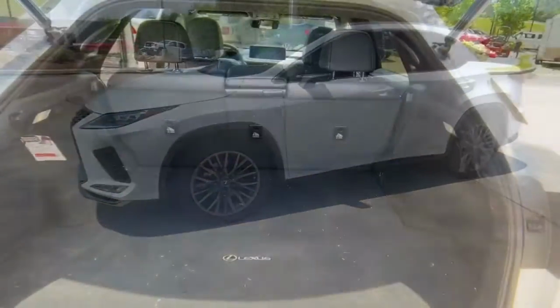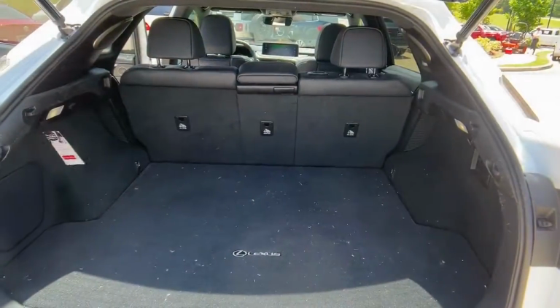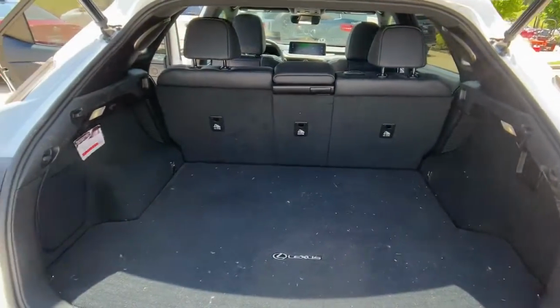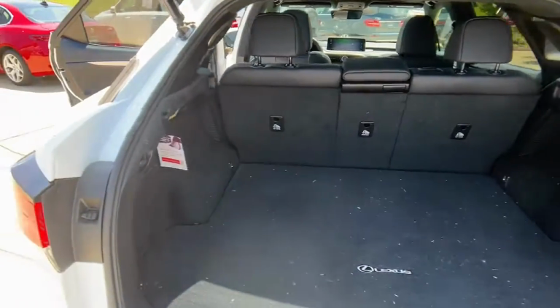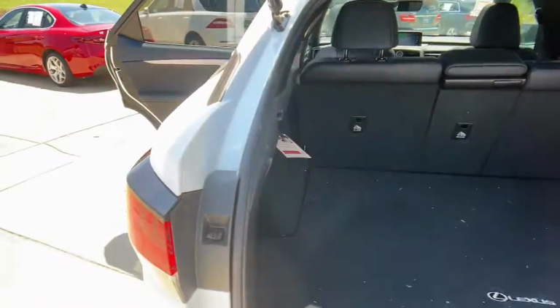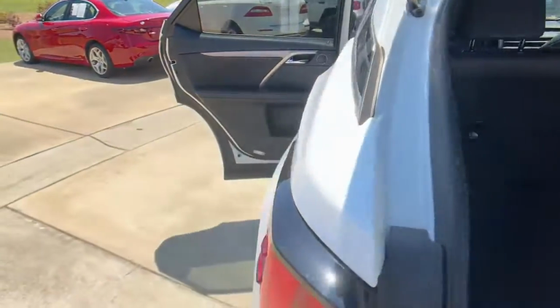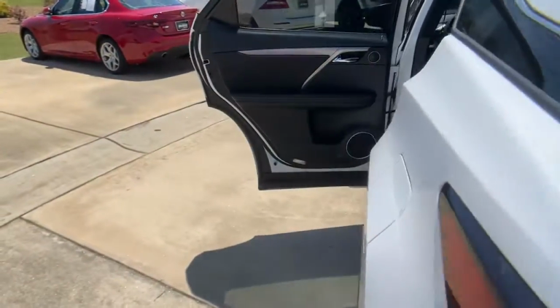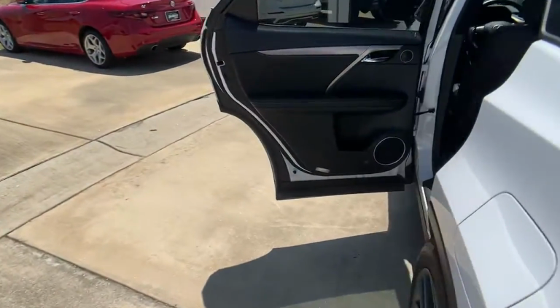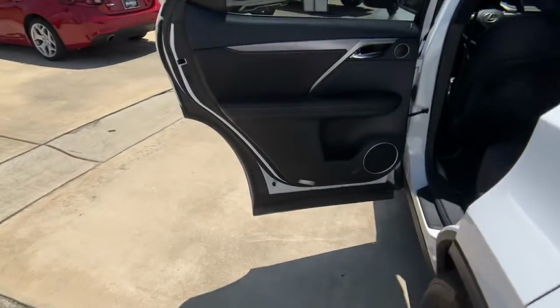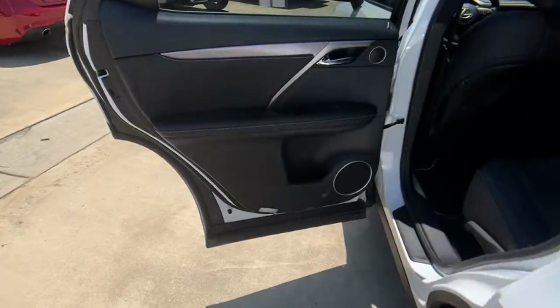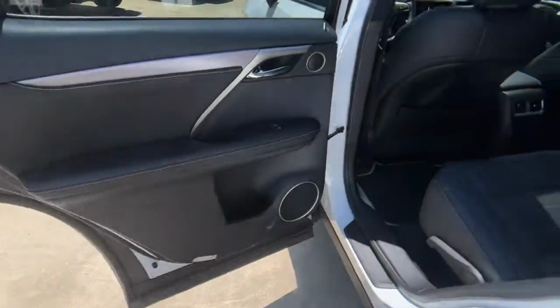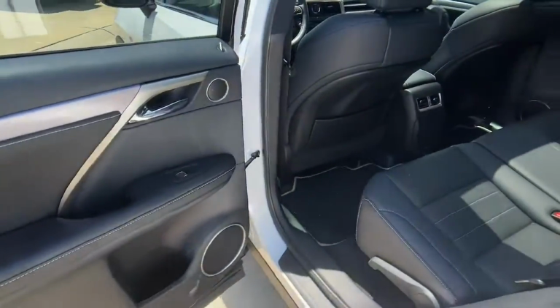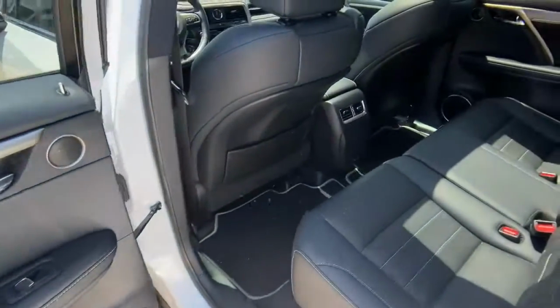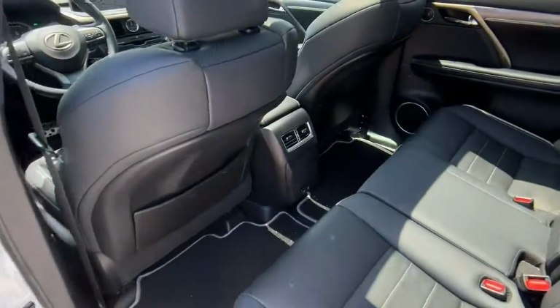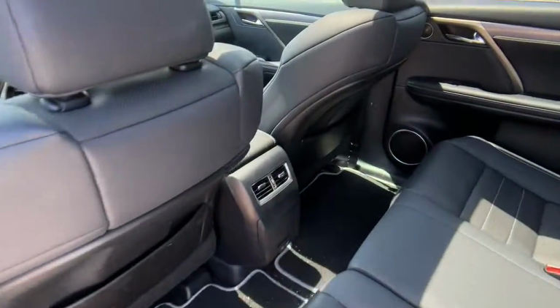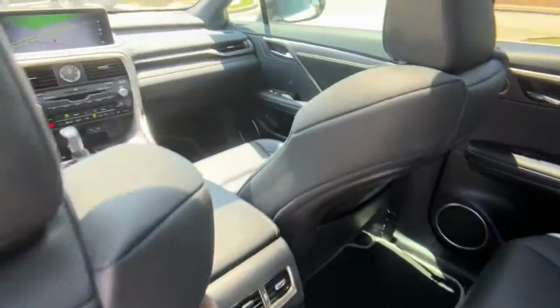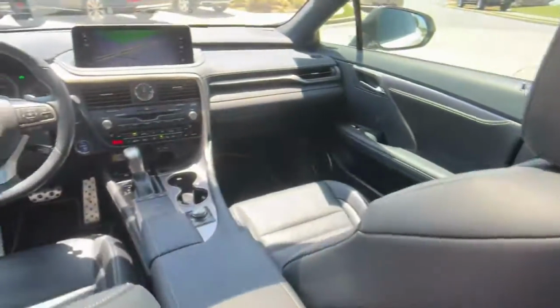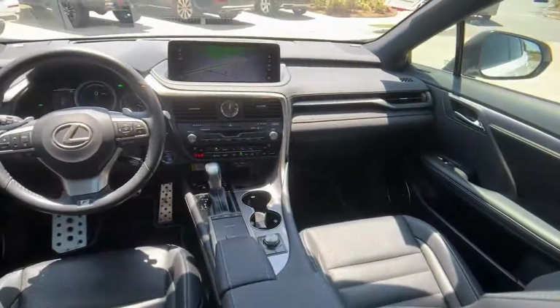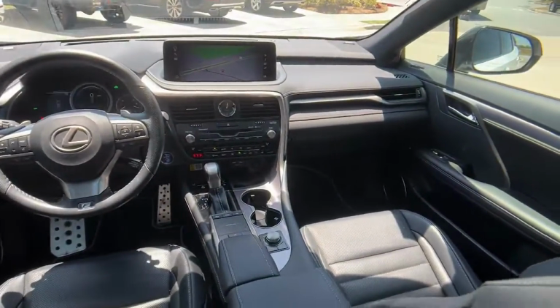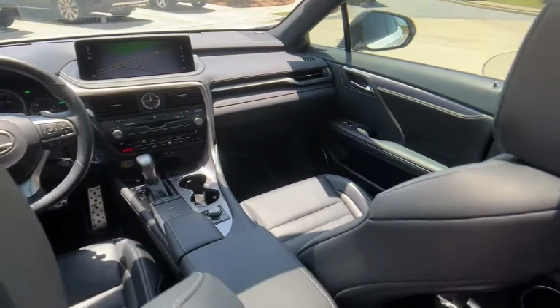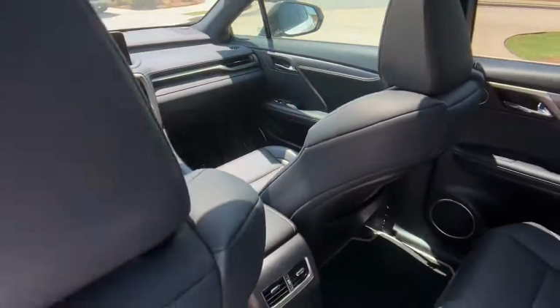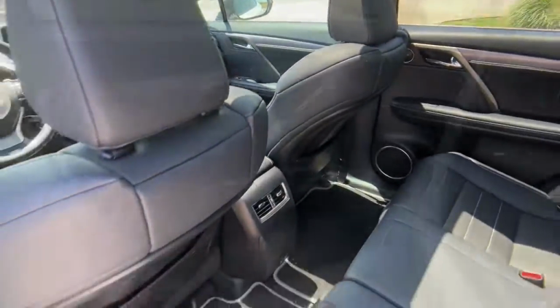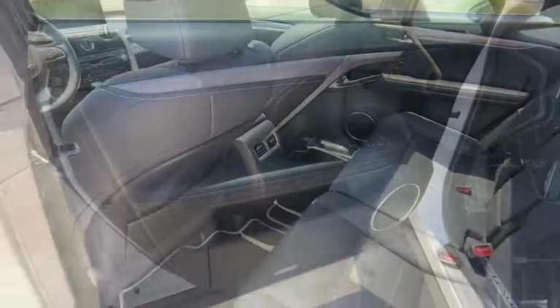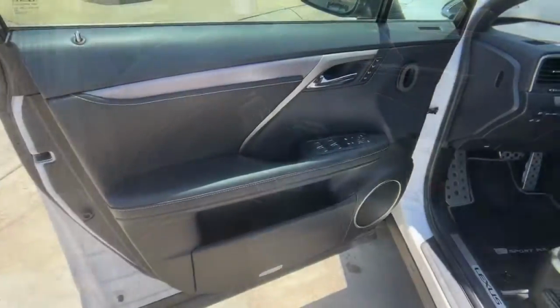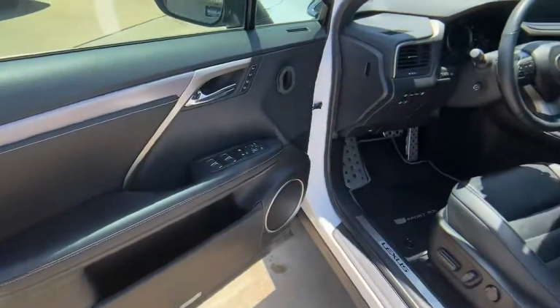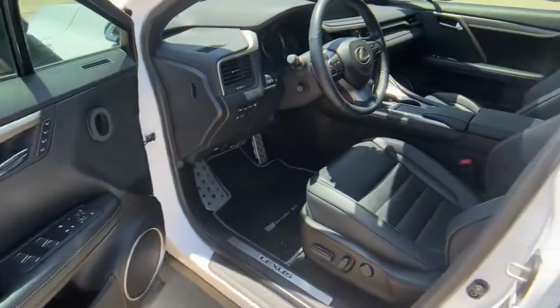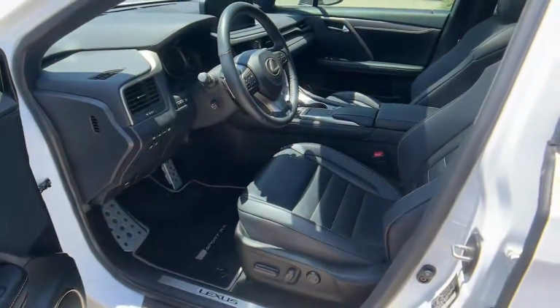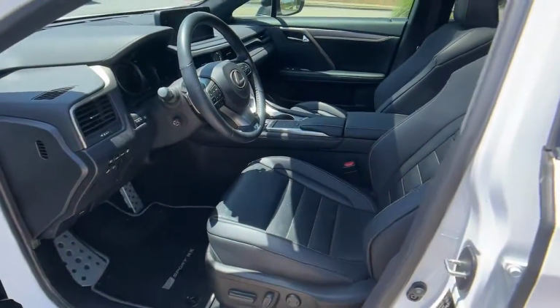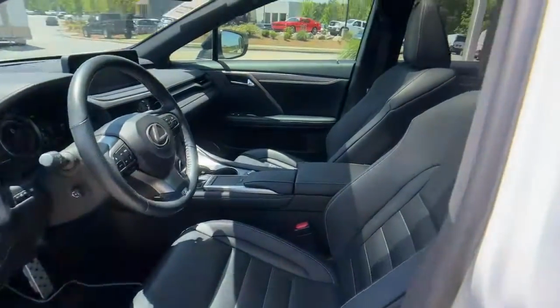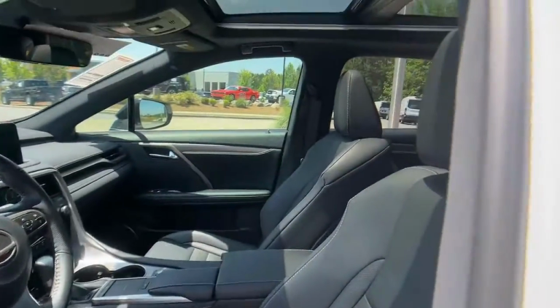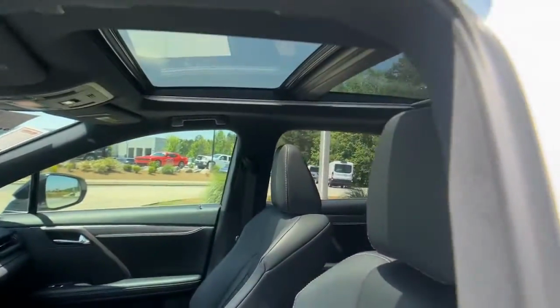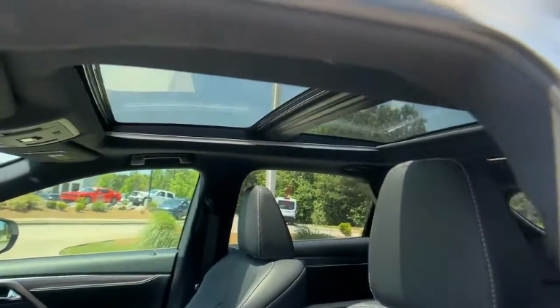Heated steering wheel, lane departure warning, all-wheel drive, keyless entry, power liftgate, lane keeping assist, remote engine start, adaptive cruise control, keyless start, heated rear seat.